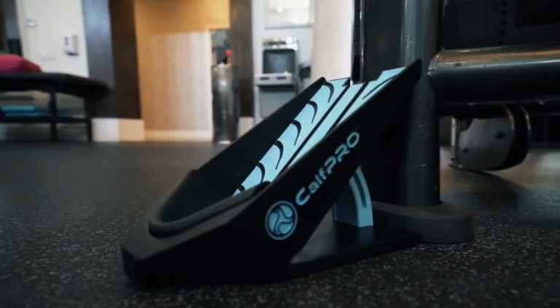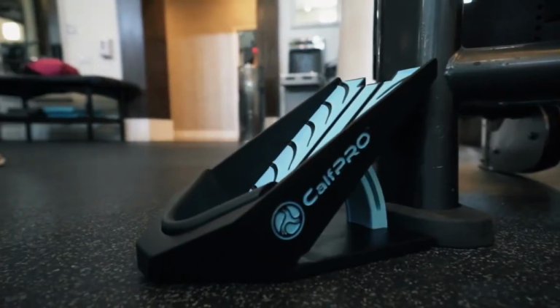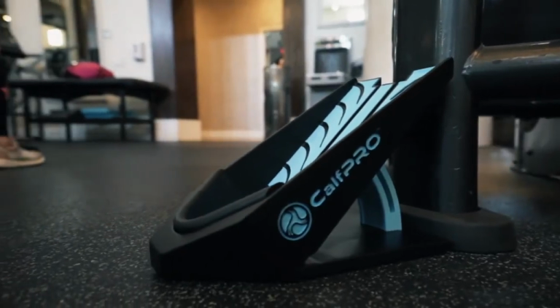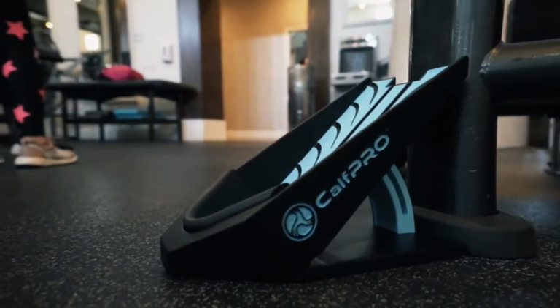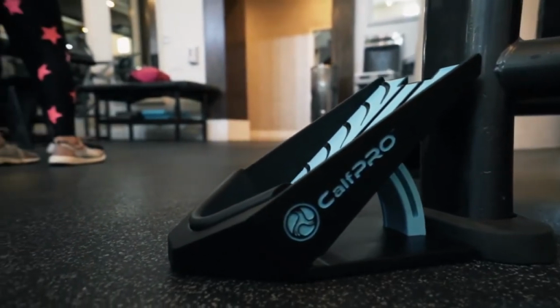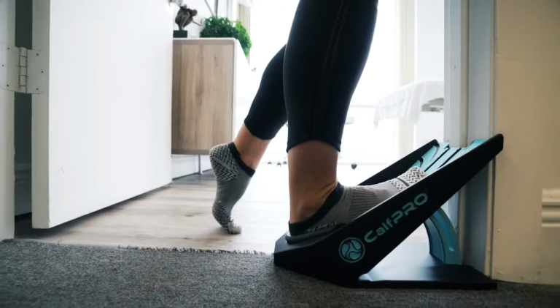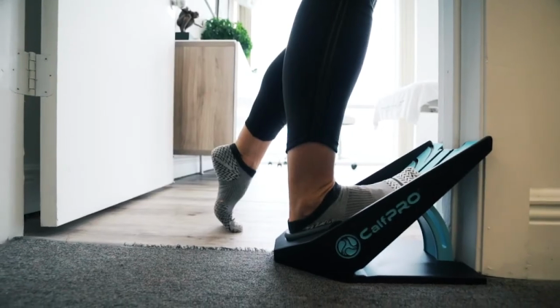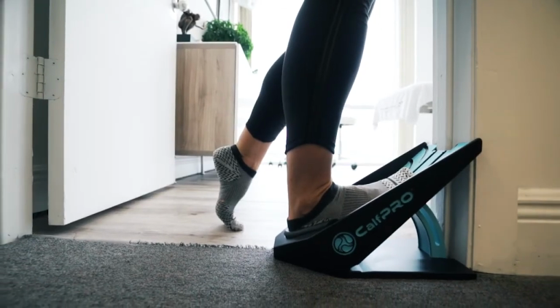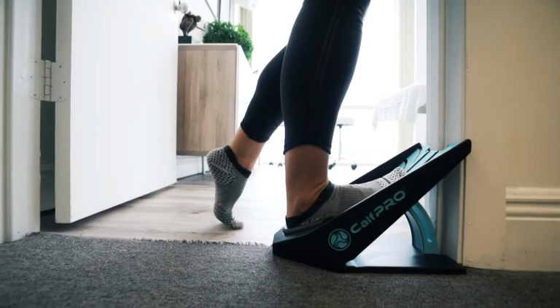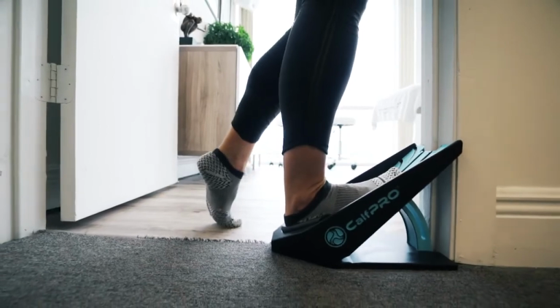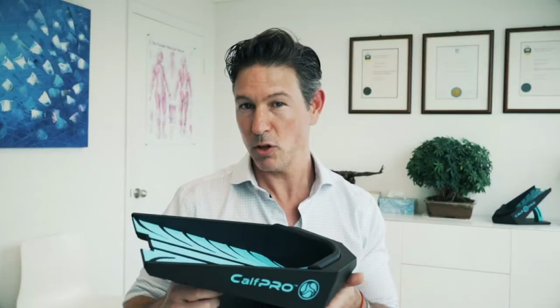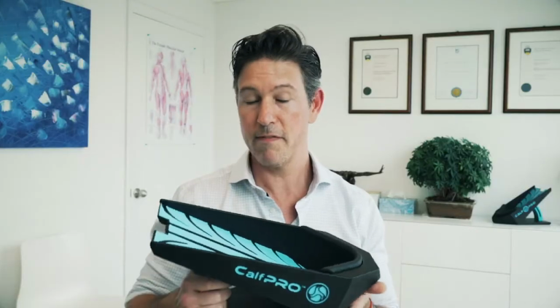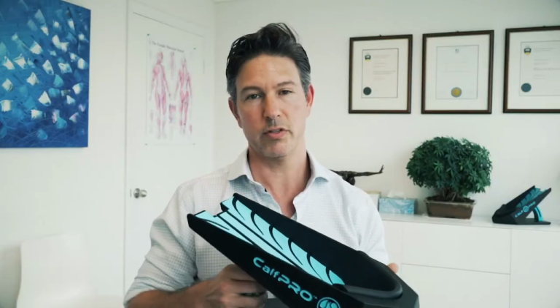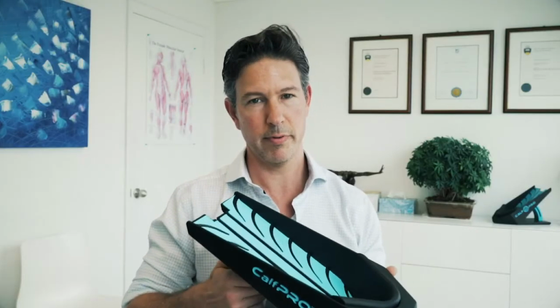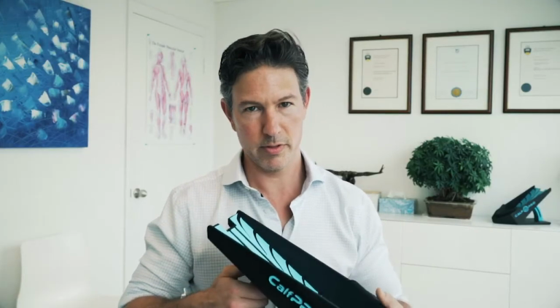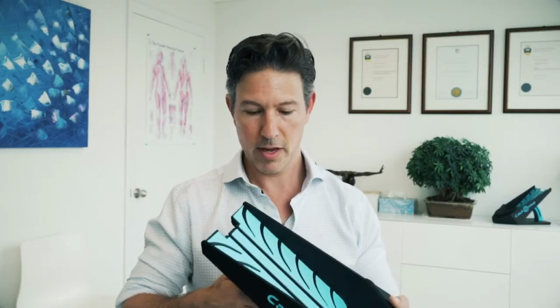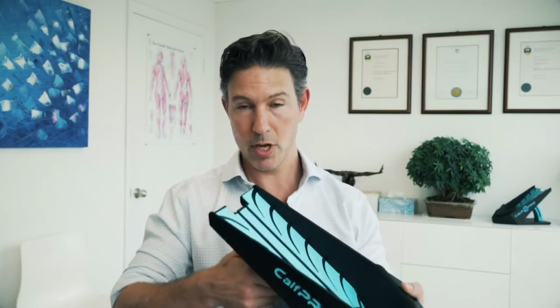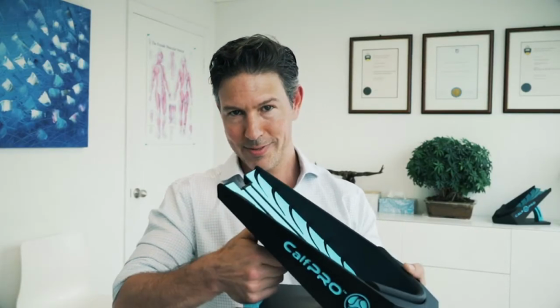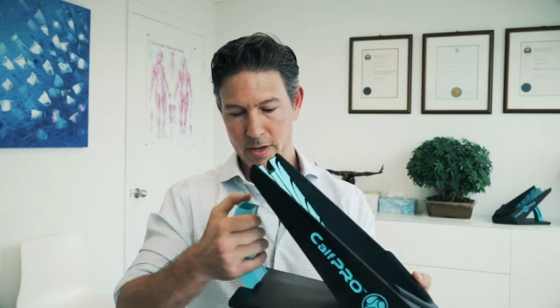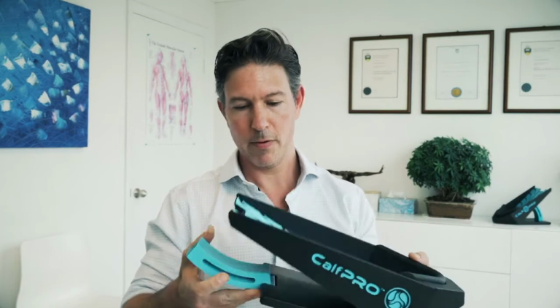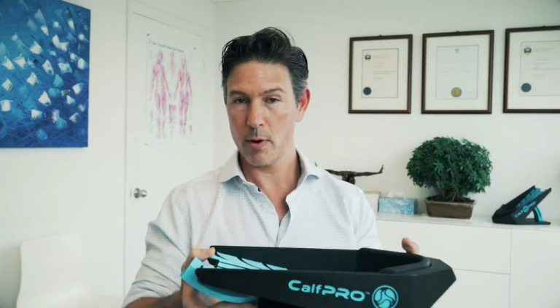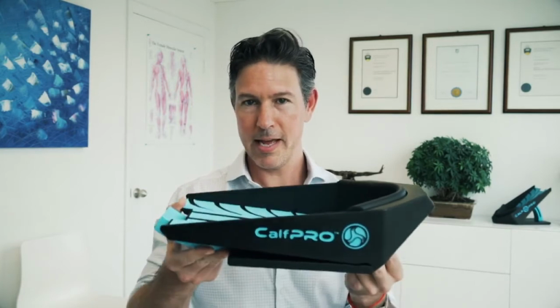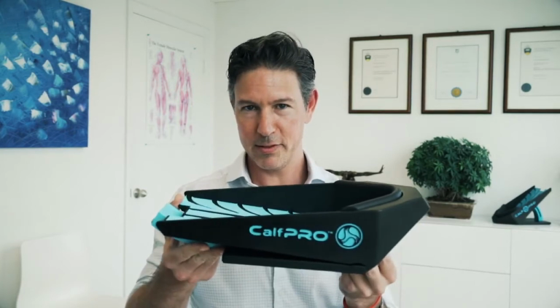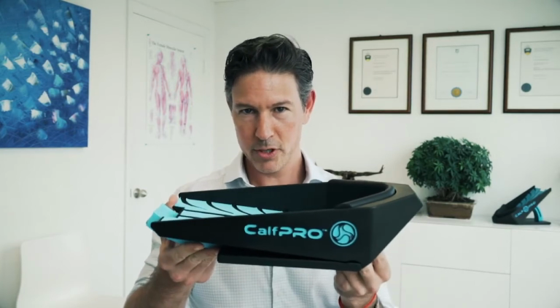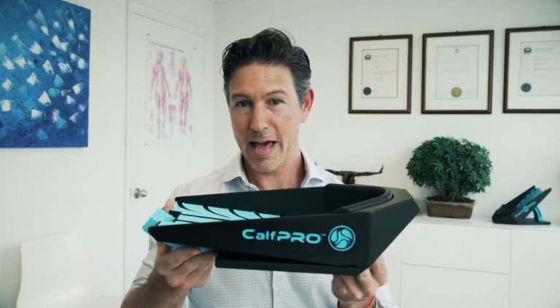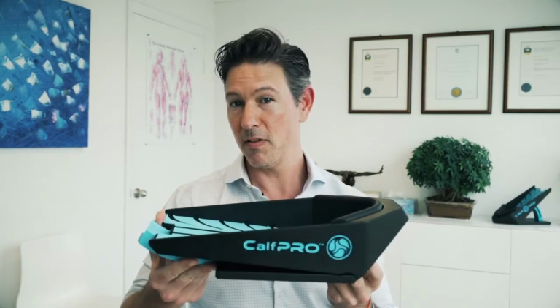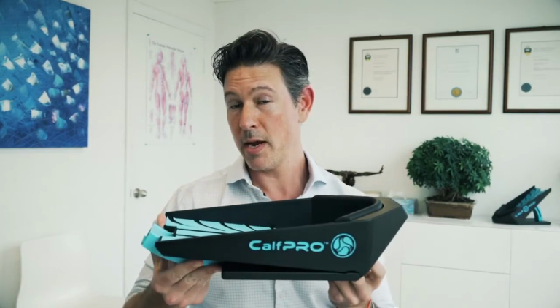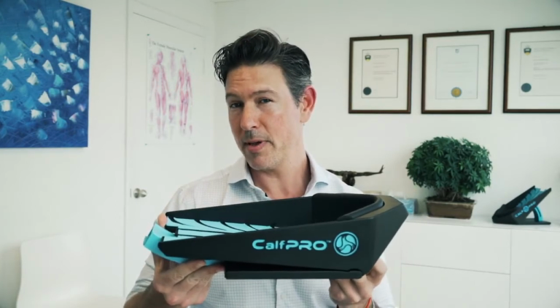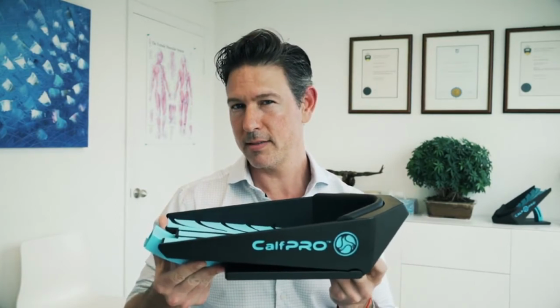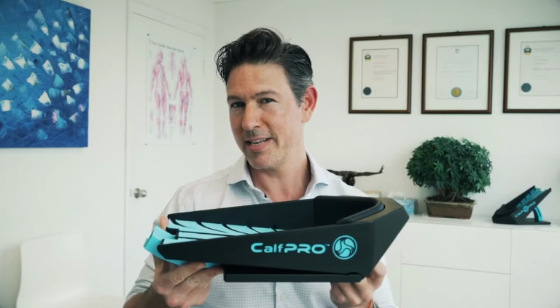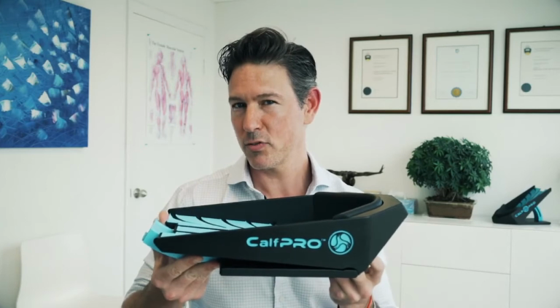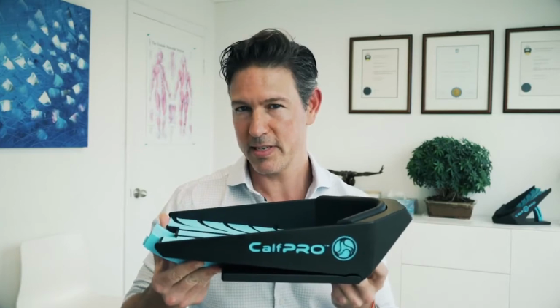From beautiful design to material sourcing, I set out to design a health maintenance tool that looks and feels as great as it performs. The Calf Pro collapses for portability and easy storage and is made of lightweight ABS plastic with a tensile strength of steel.